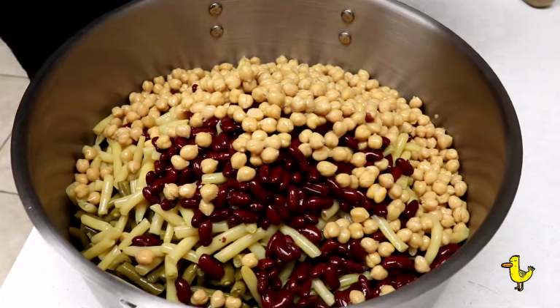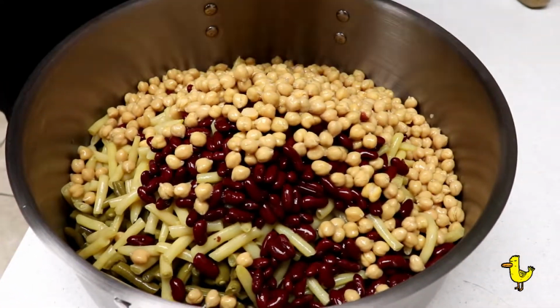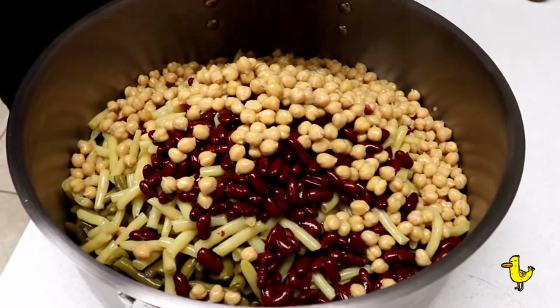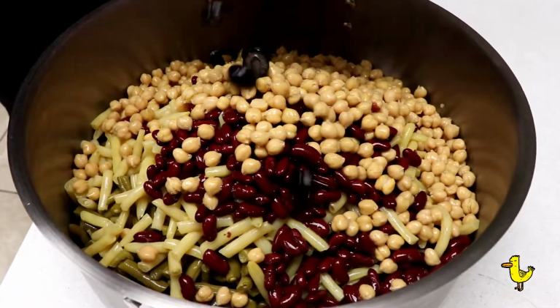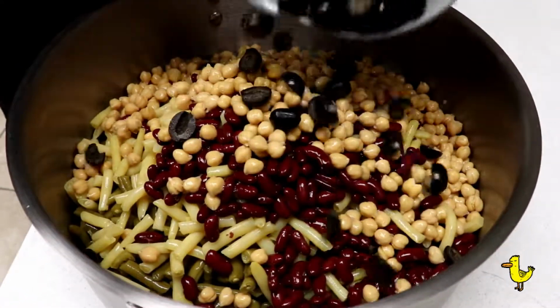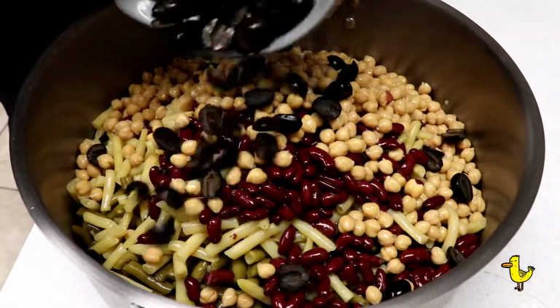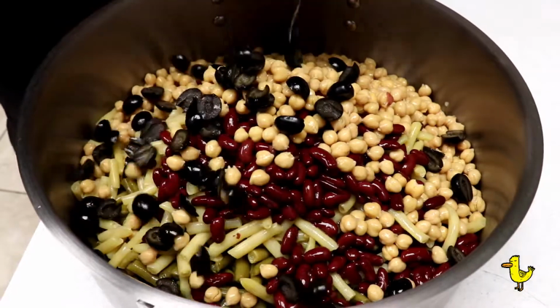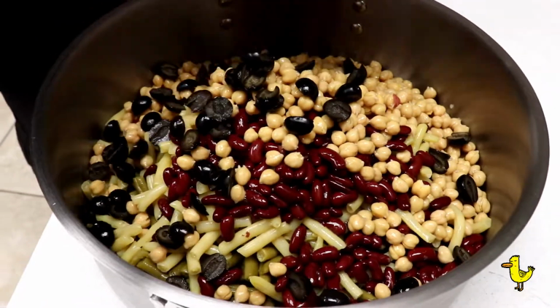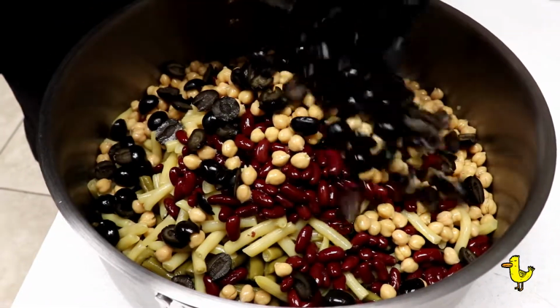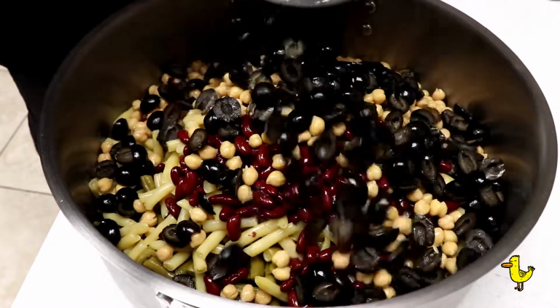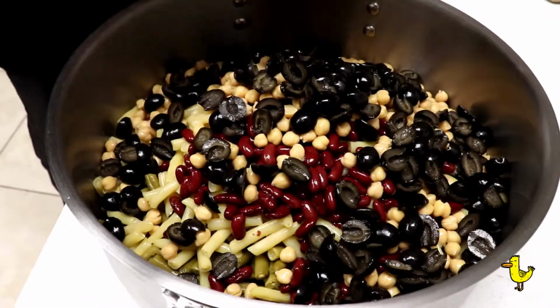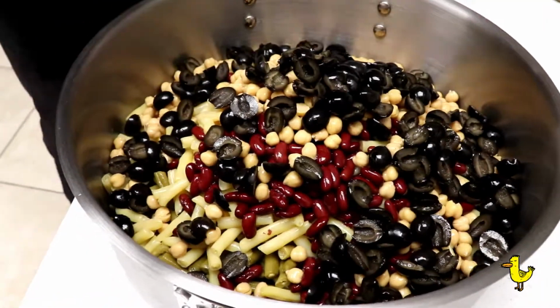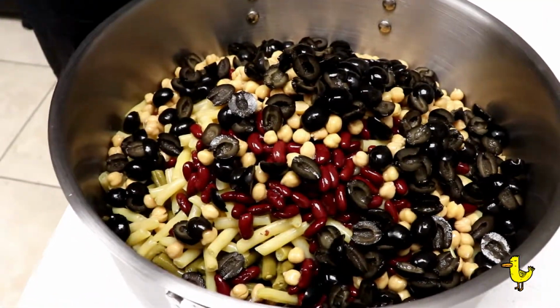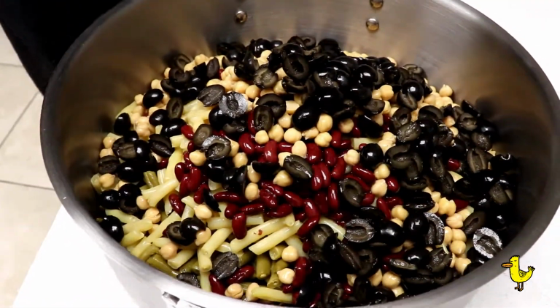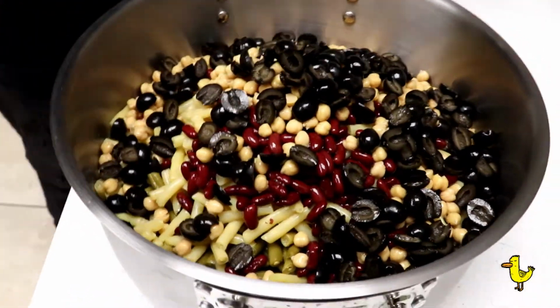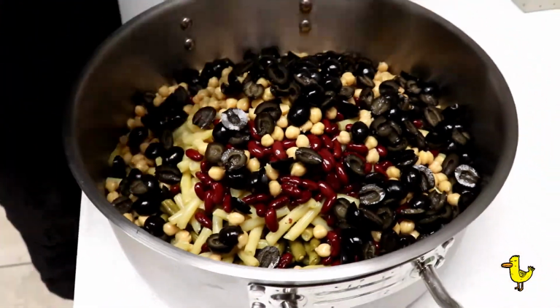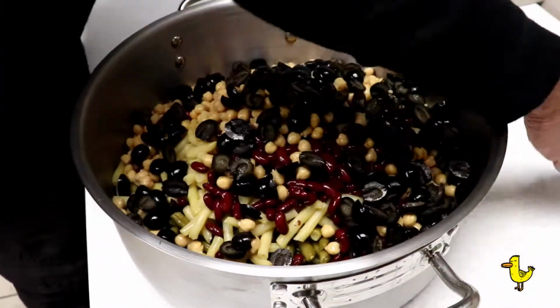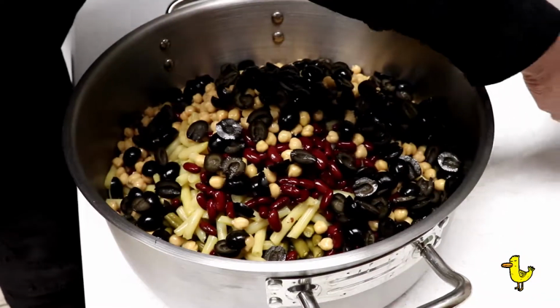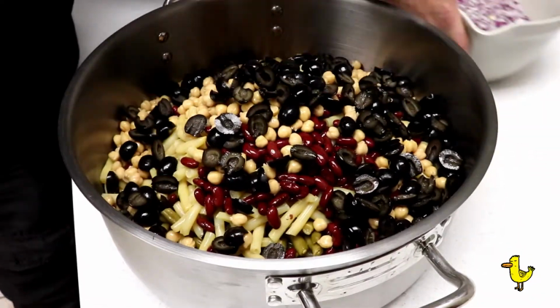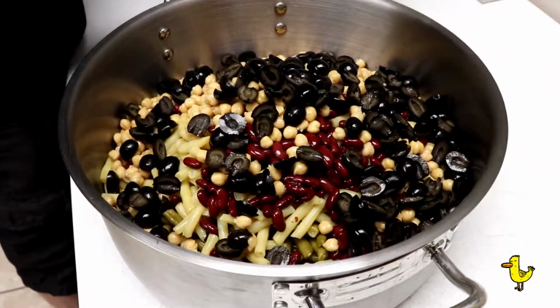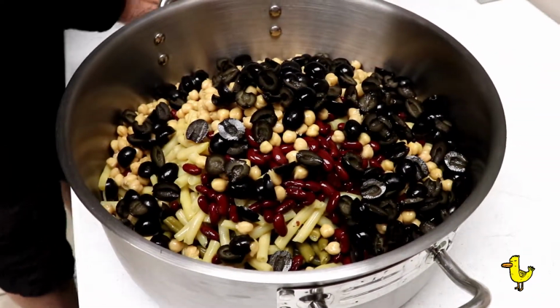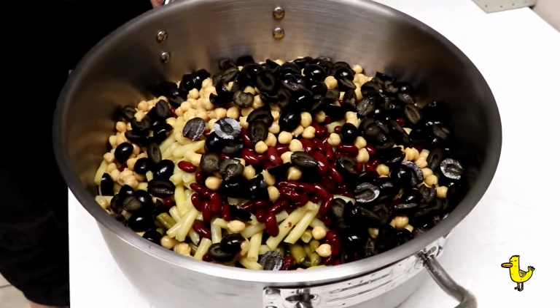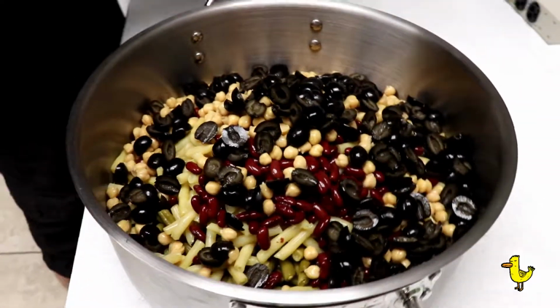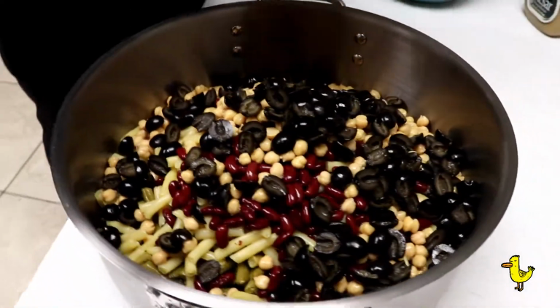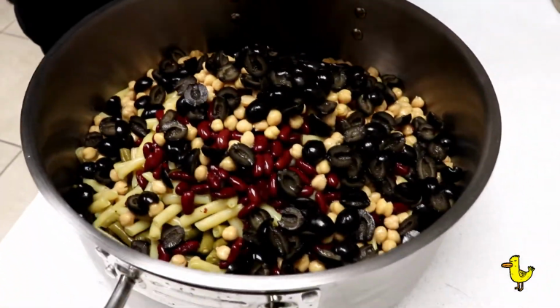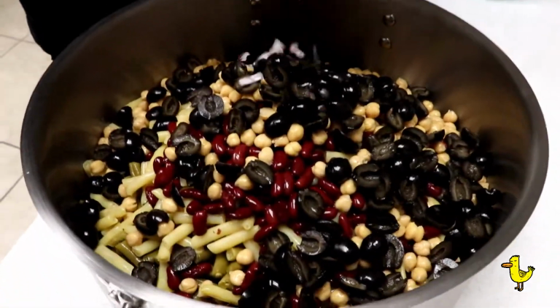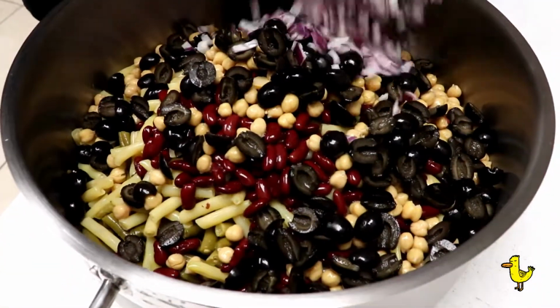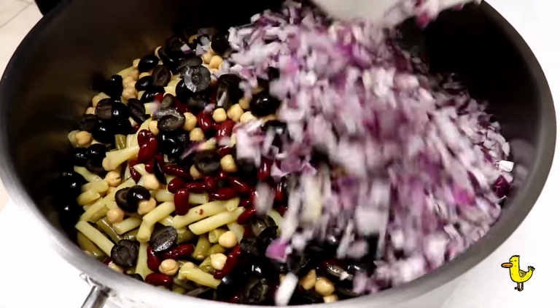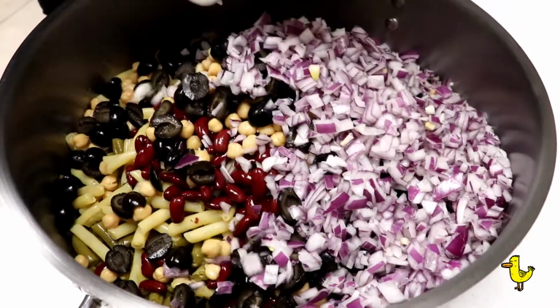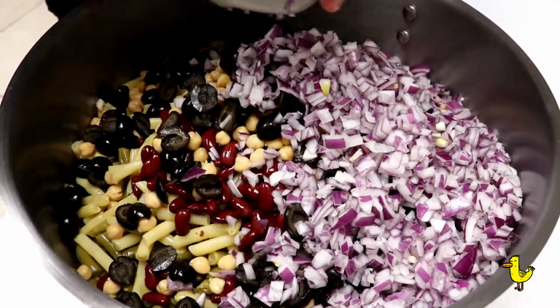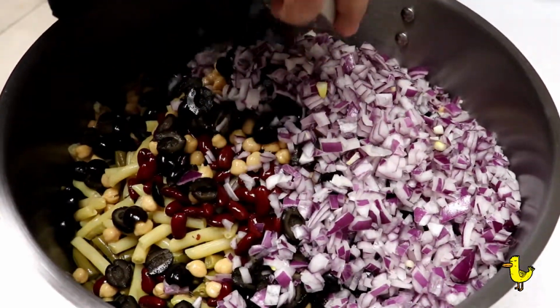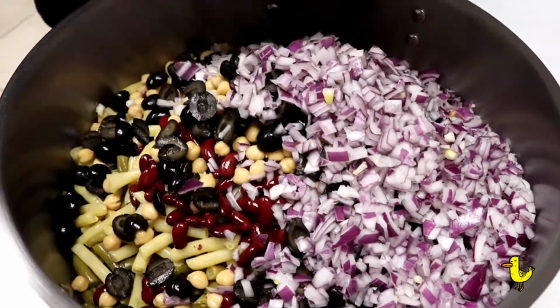Half olives — this ain't a pizza, so be generous. Lots of onions diced super small. Look at that, super small. Throwing all that in there.